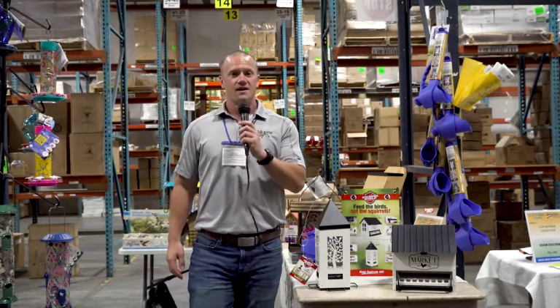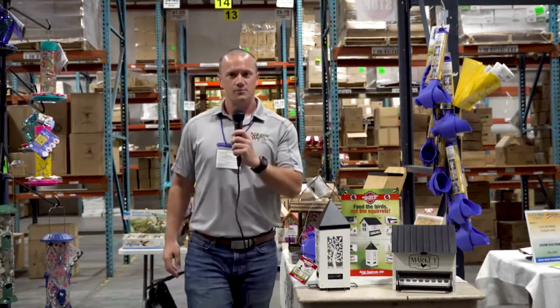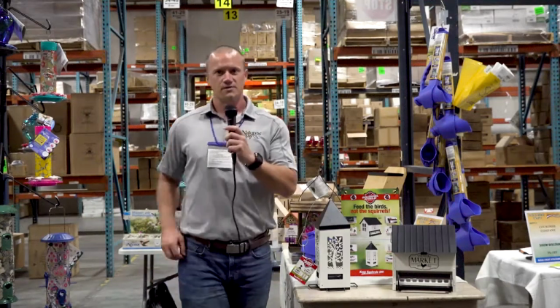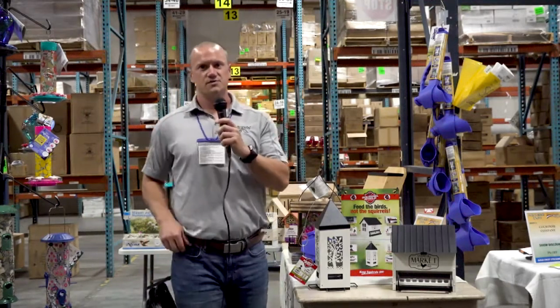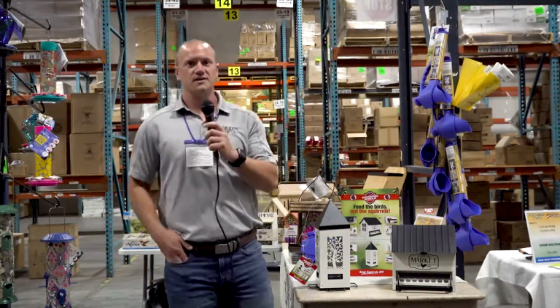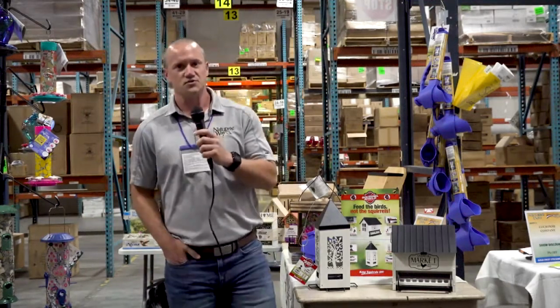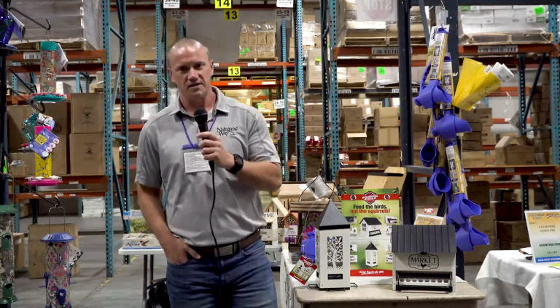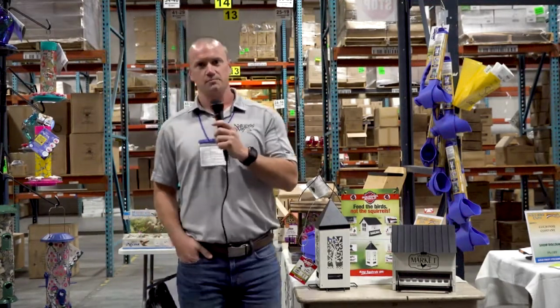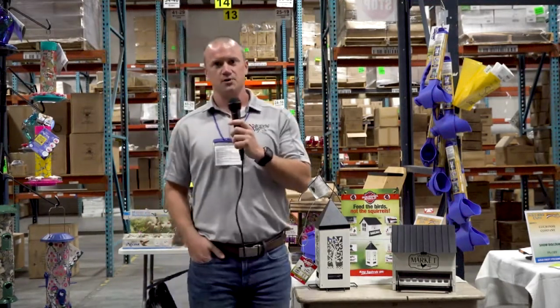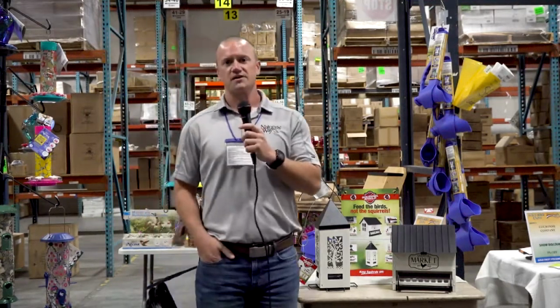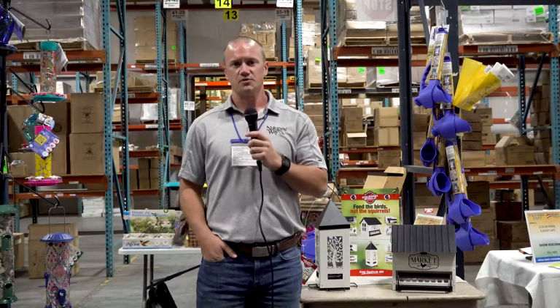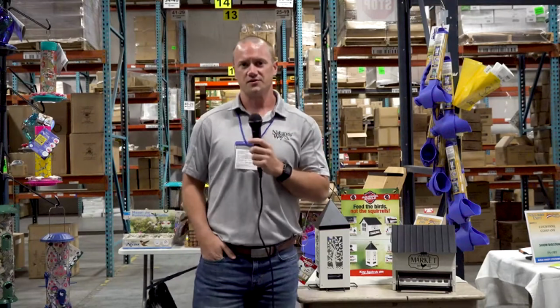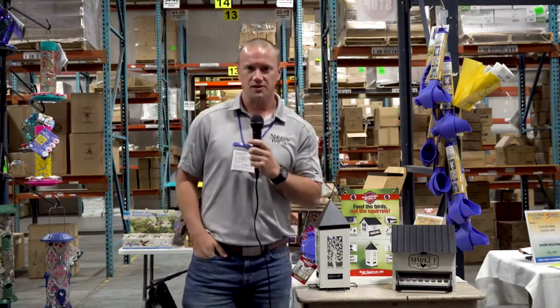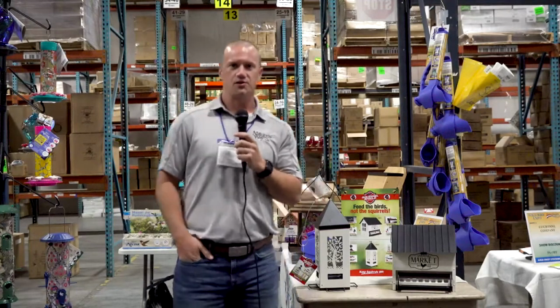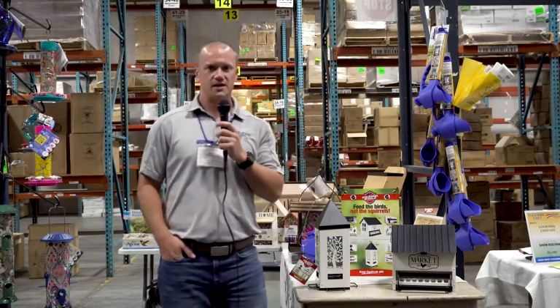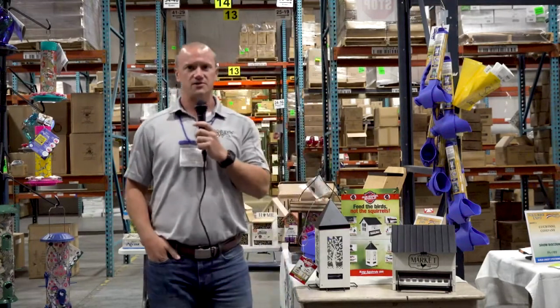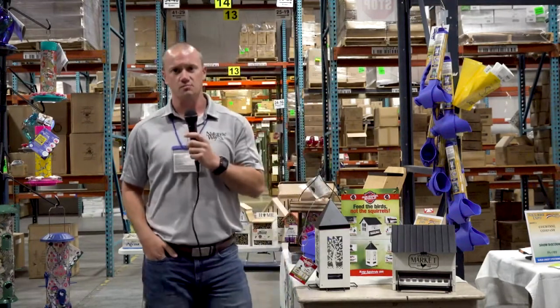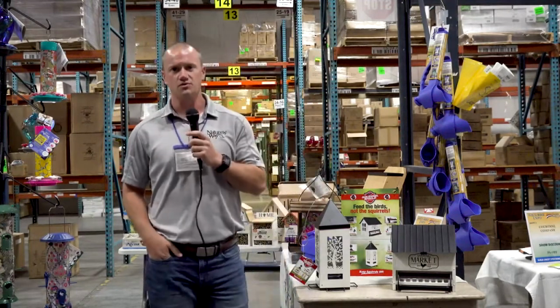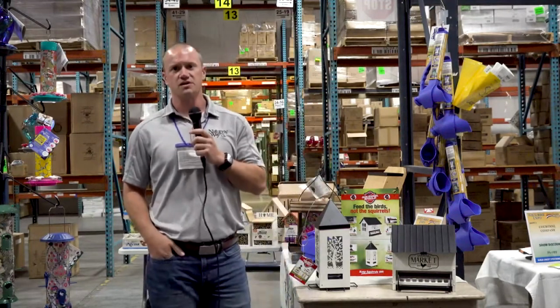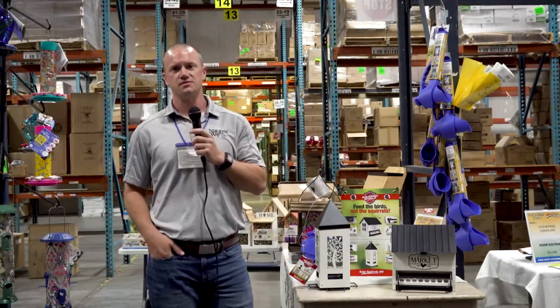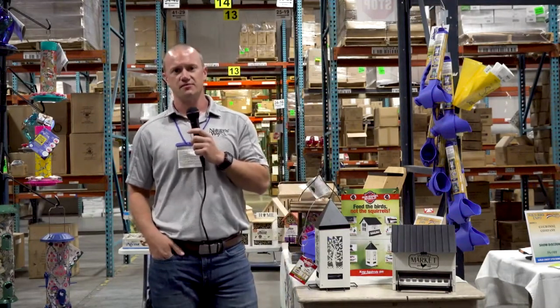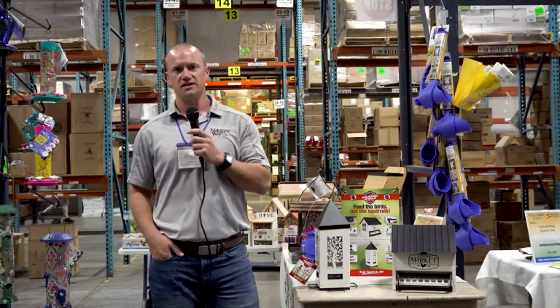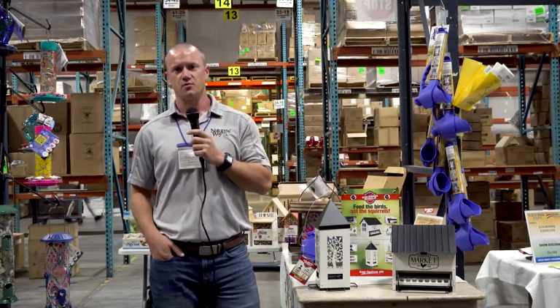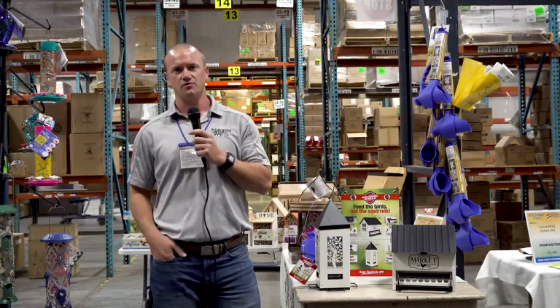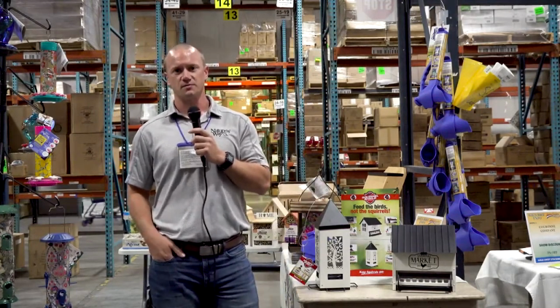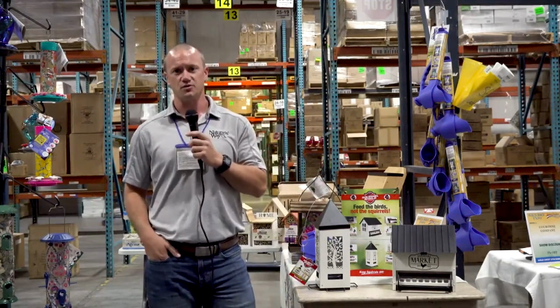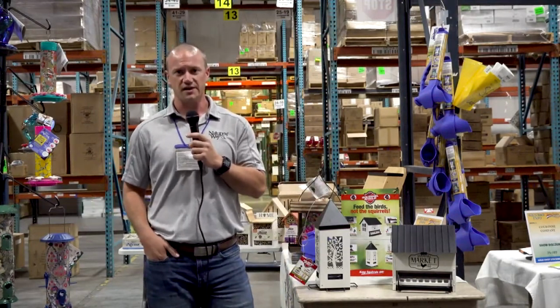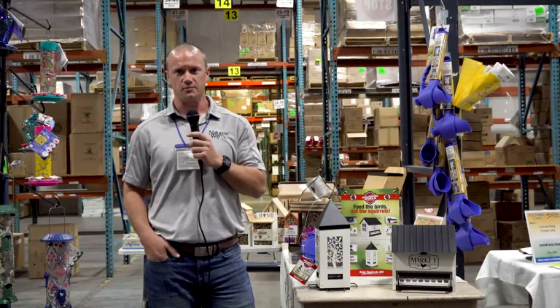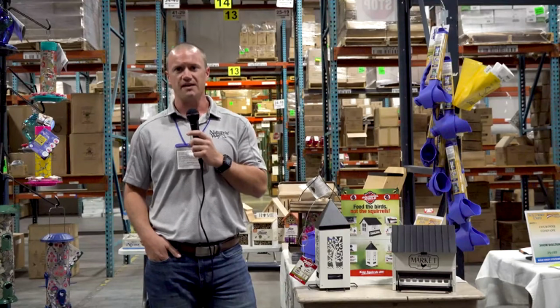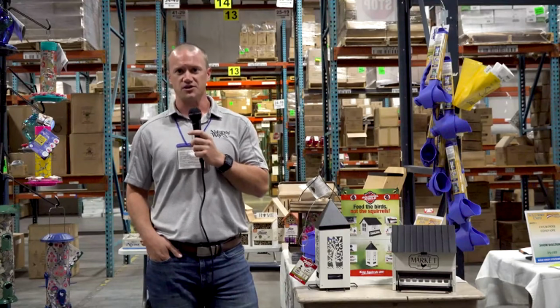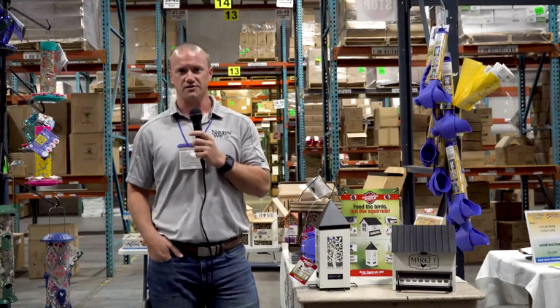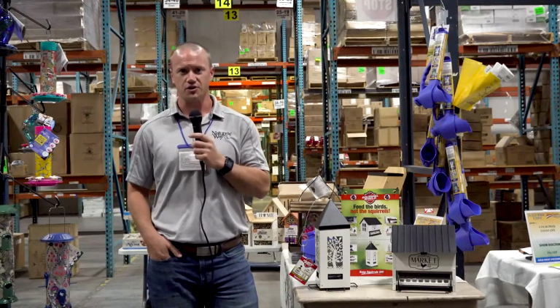Alright, welcome to the Nature's Way Bird Products booth here at the Goldcrest Show. My name is Craig Moon. Just wanted to take a few minutes to walk you through some of the new products that we have launching here at the show.